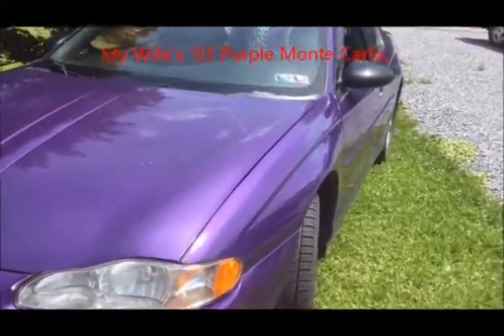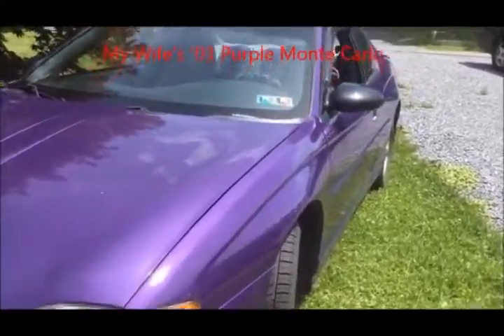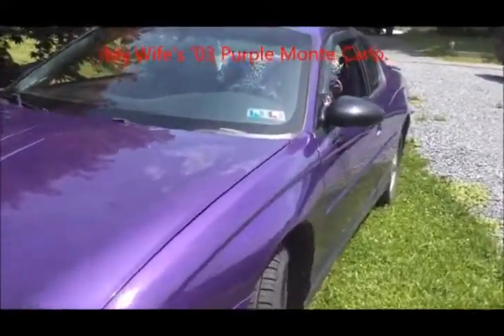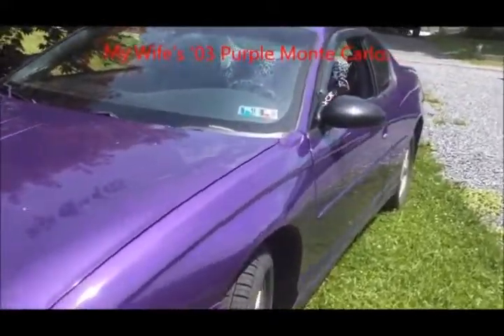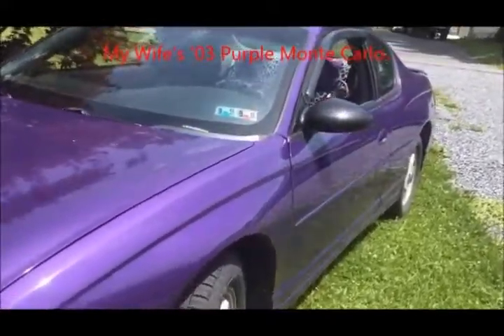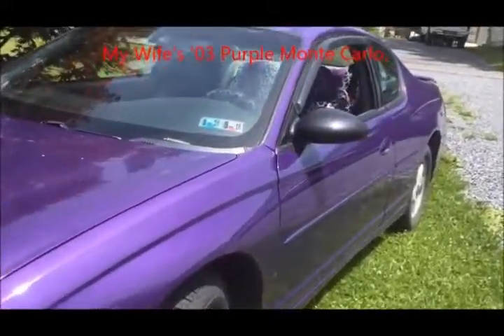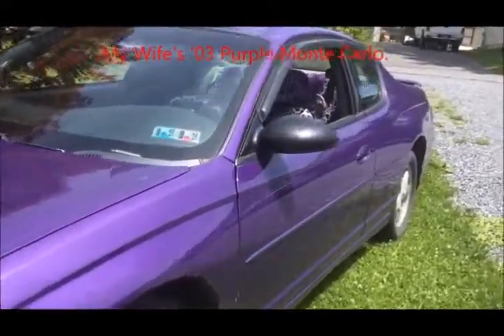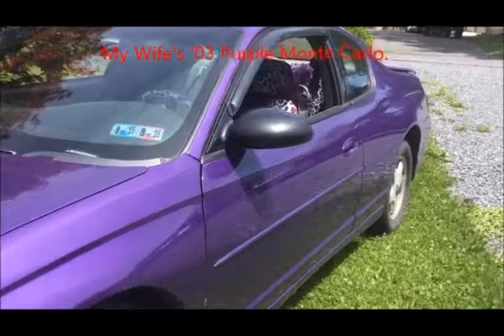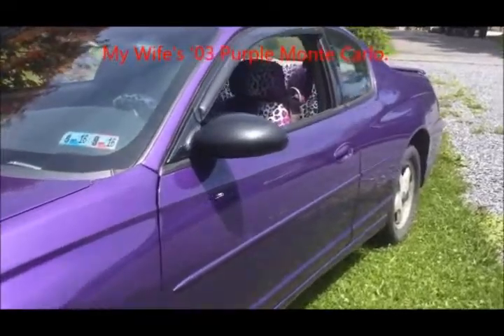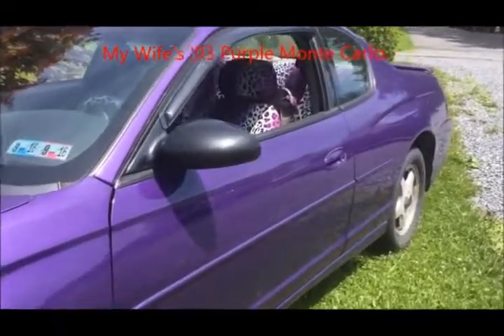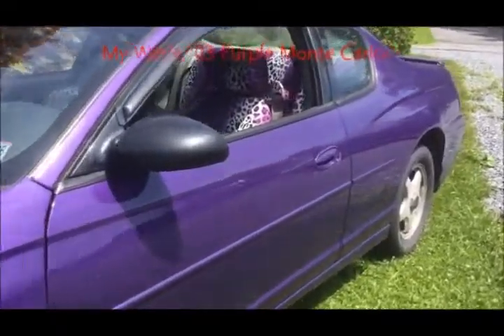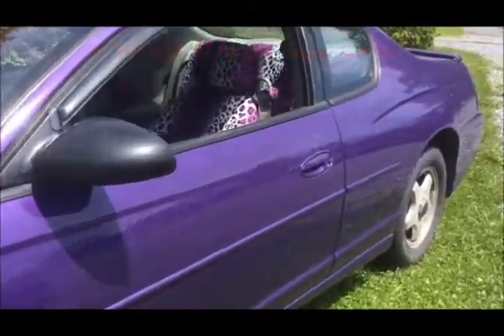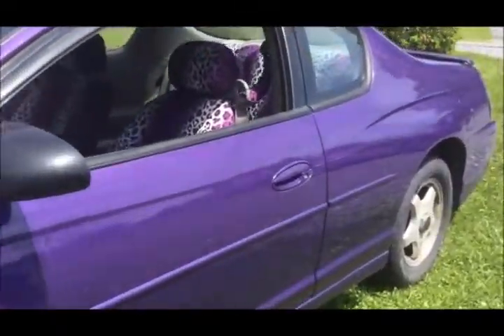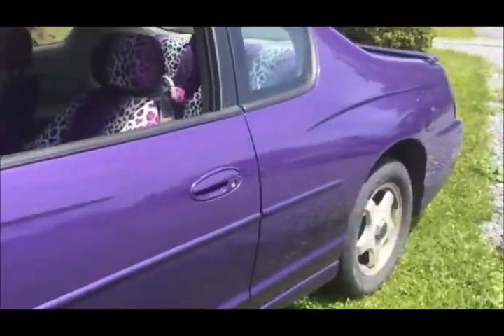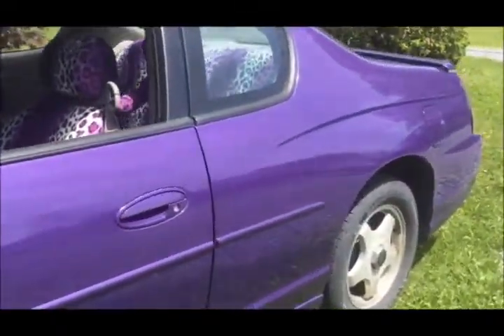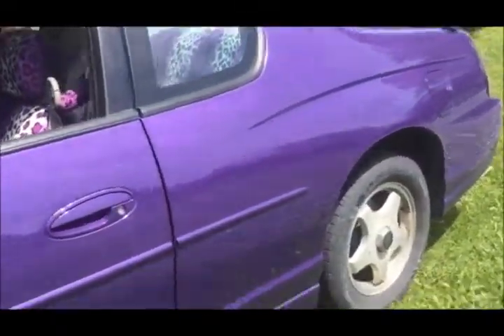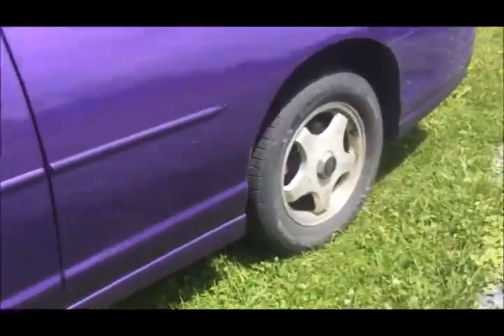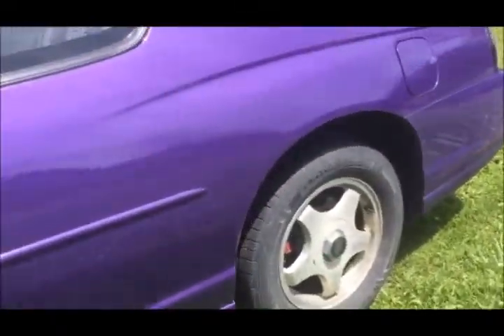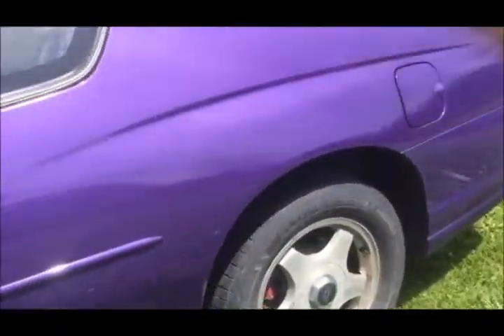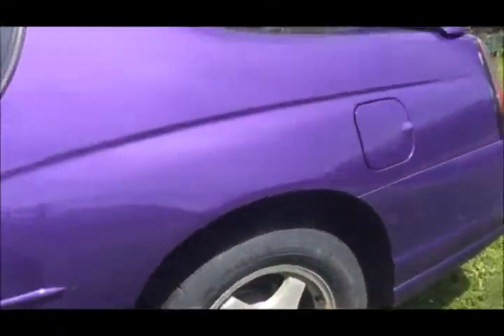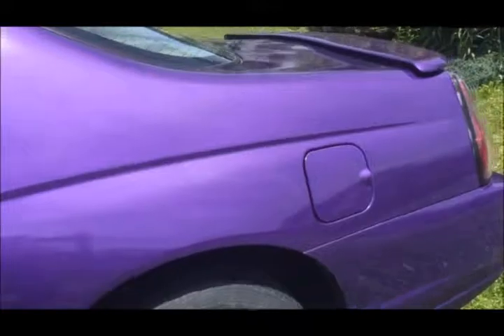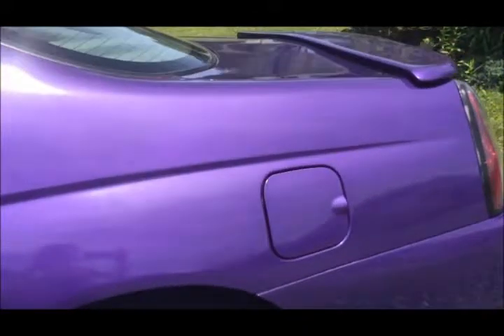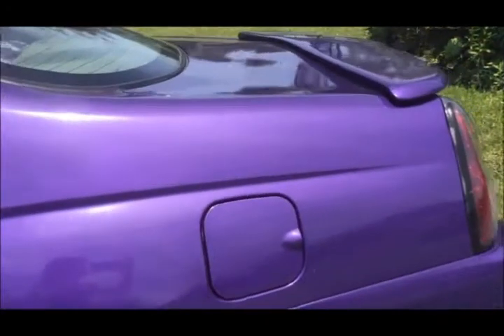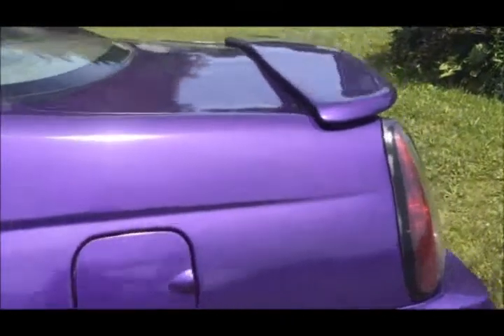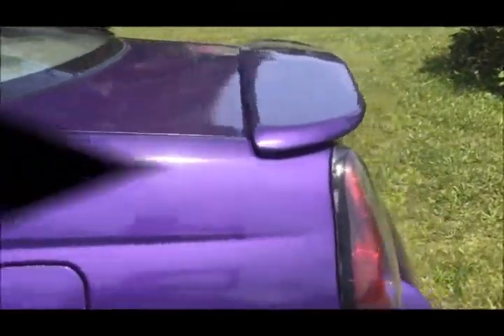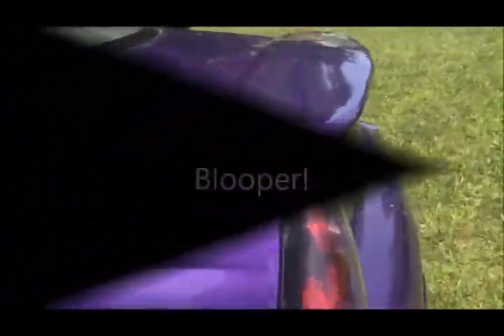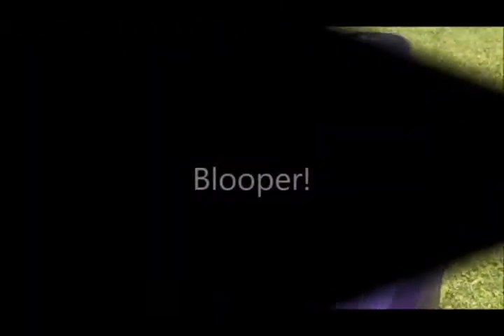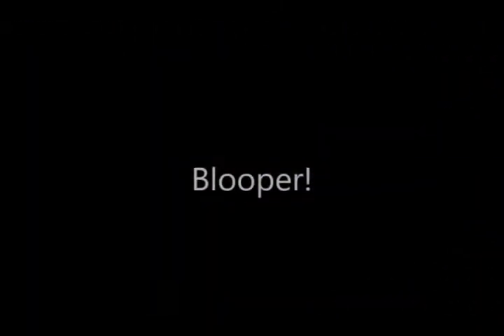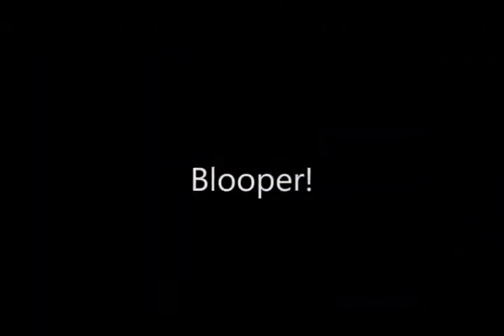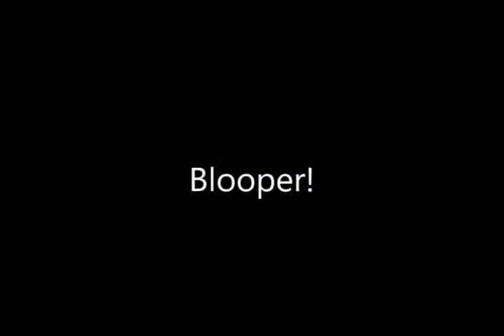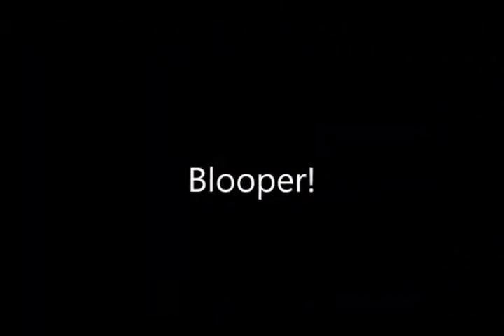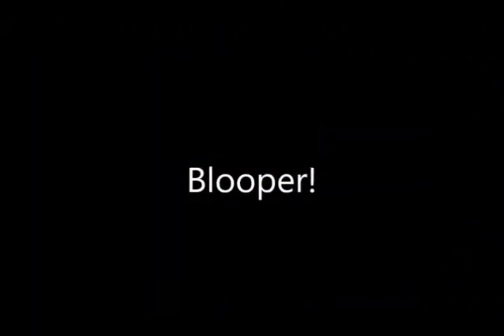The wife wanted her Monte Carlo painted purple, so that's just what I did. And to every video there's gotta be a bleeper.